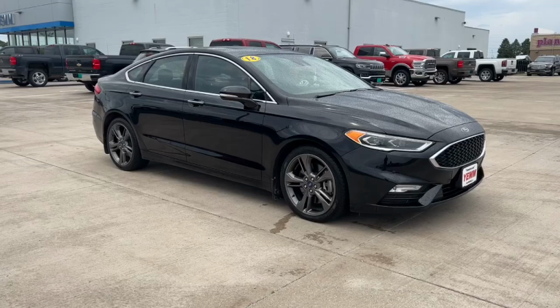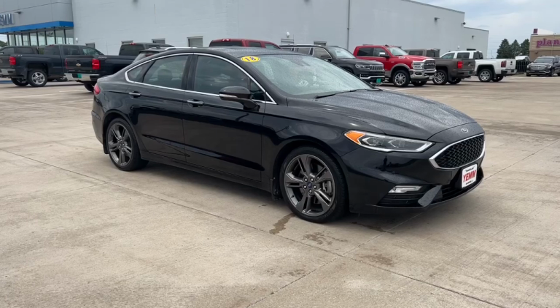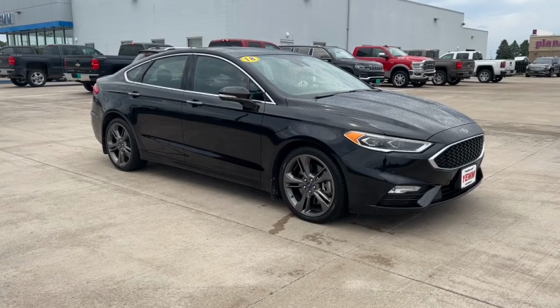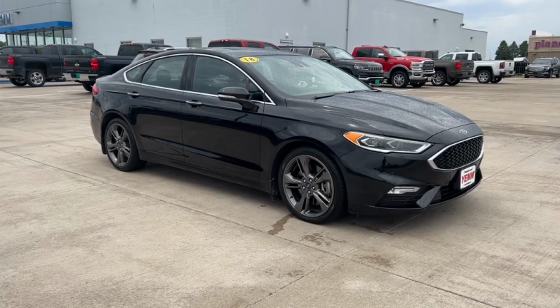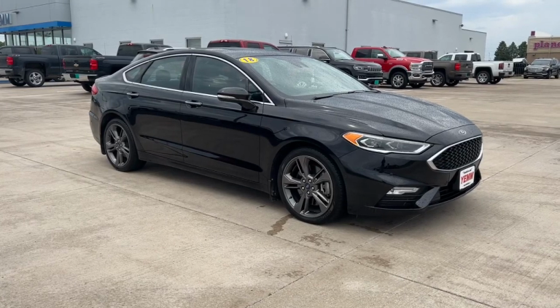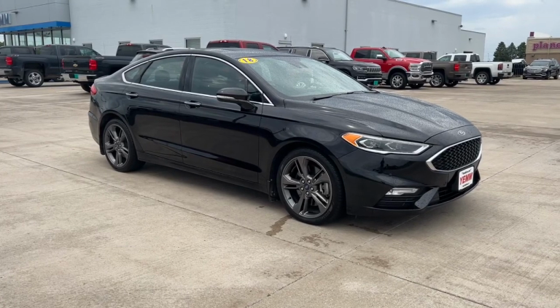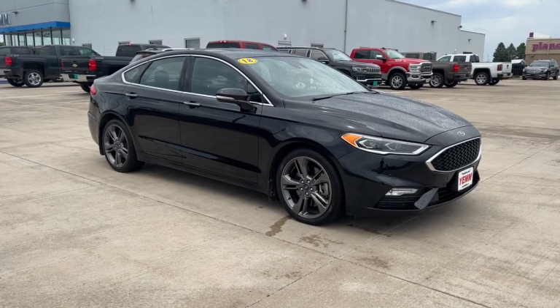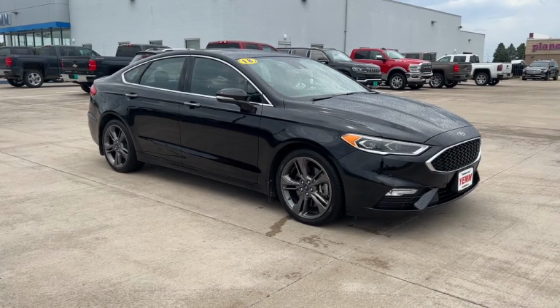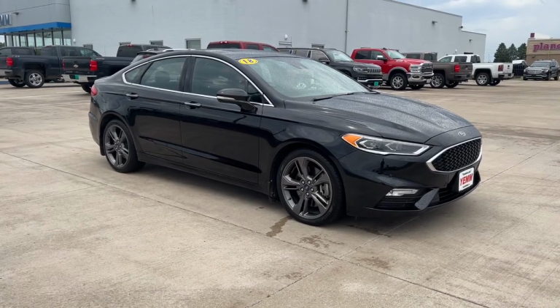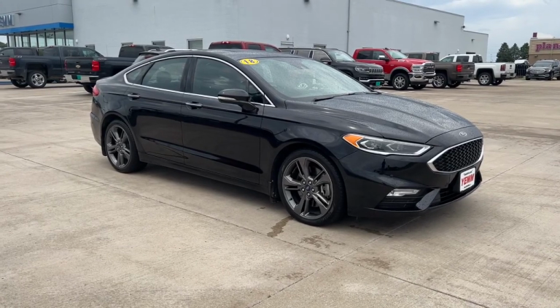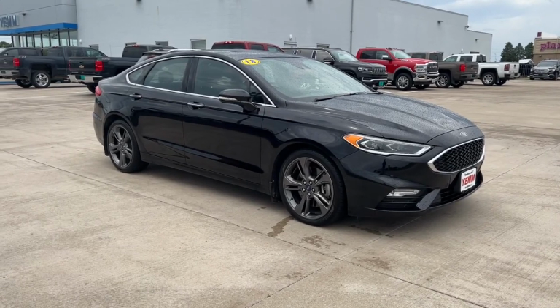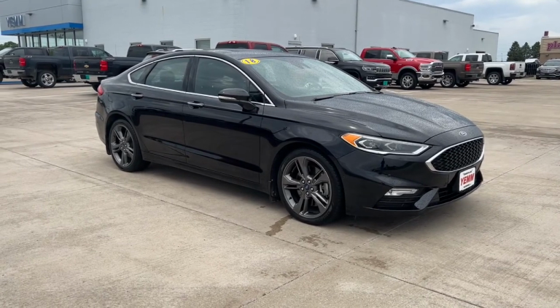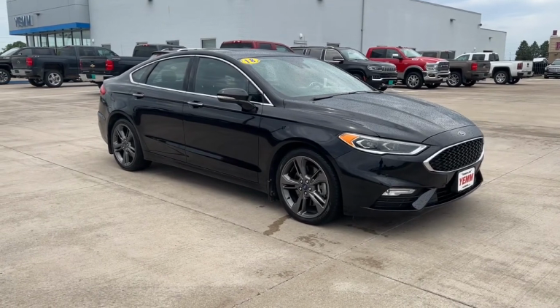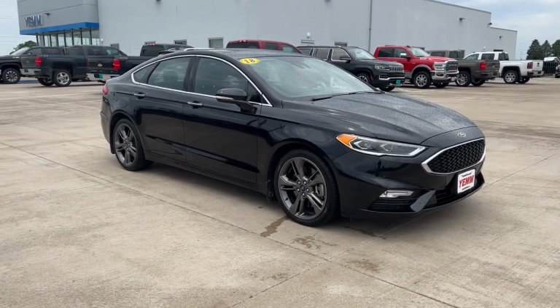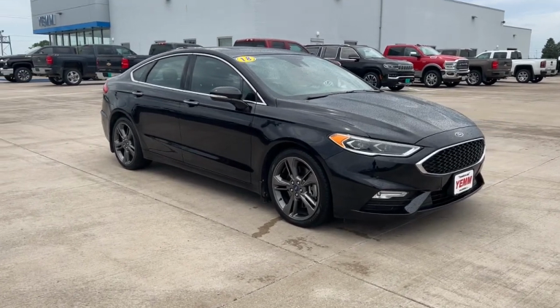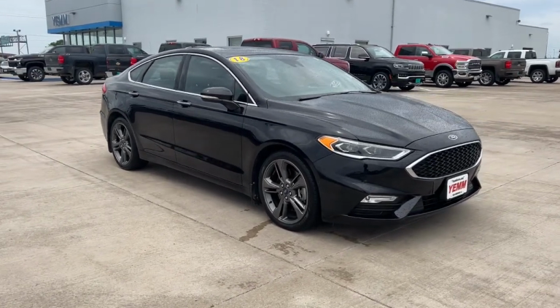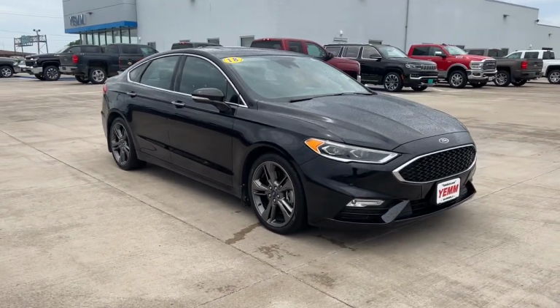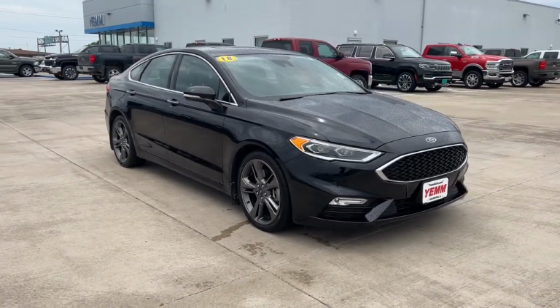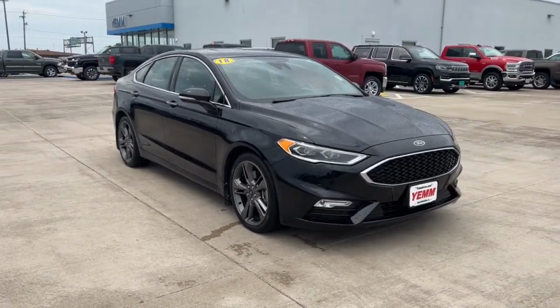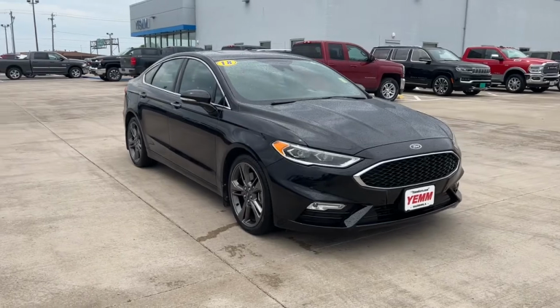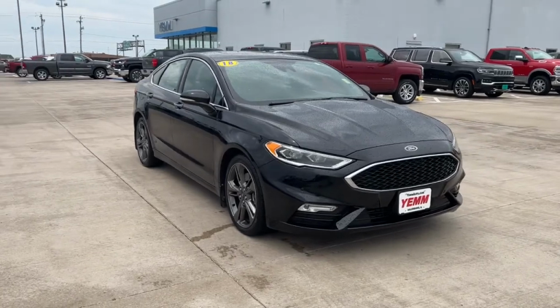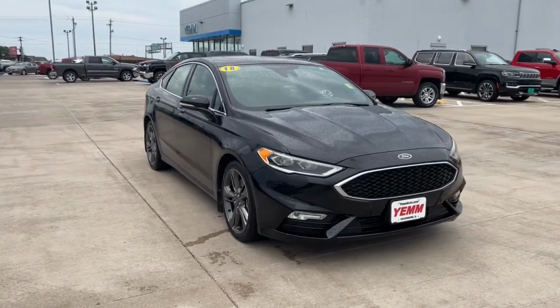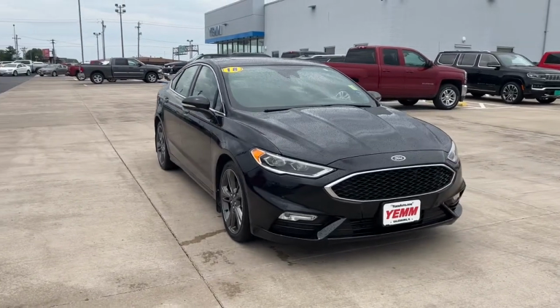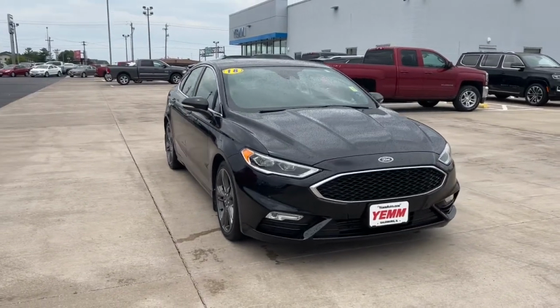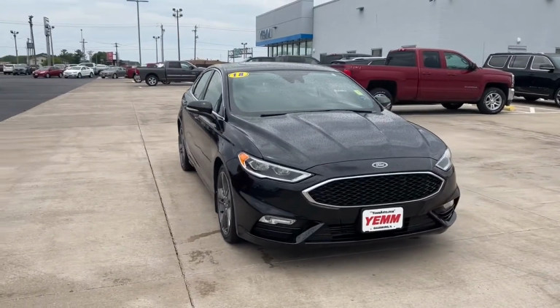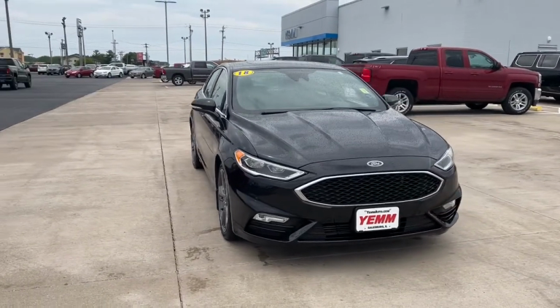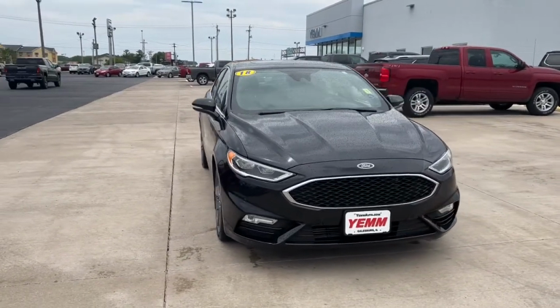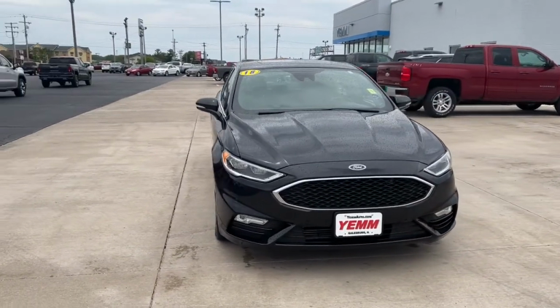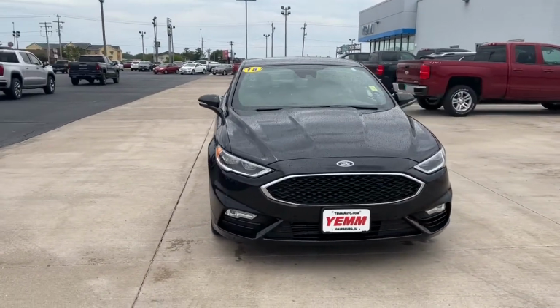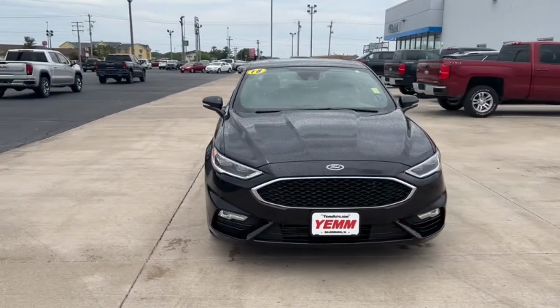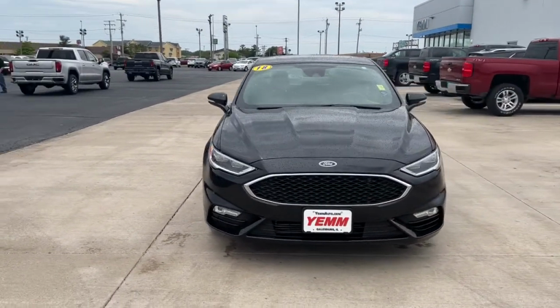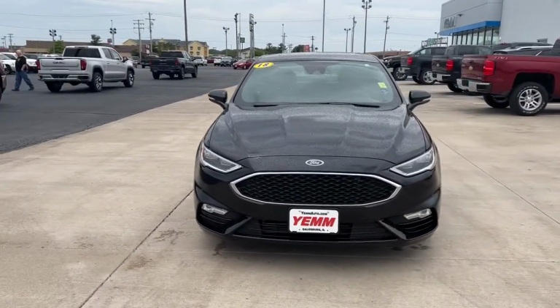Here is a wonderful 2019 Ford Fusion. This vehicle is an outstanding buy with fewer than 50,000 miles on the odometer.